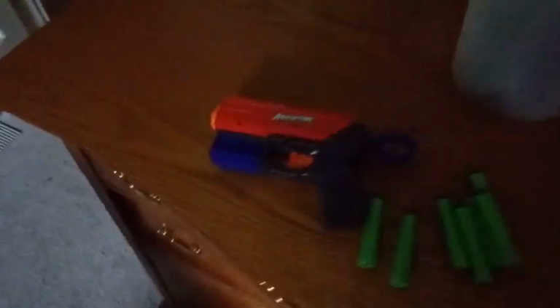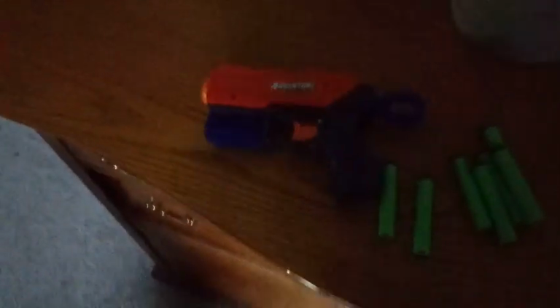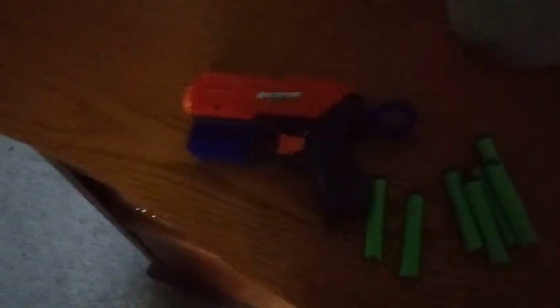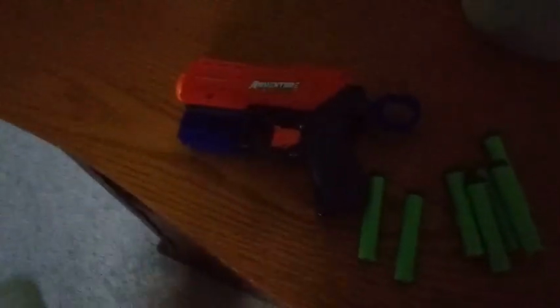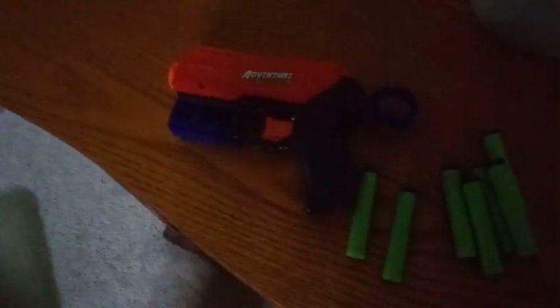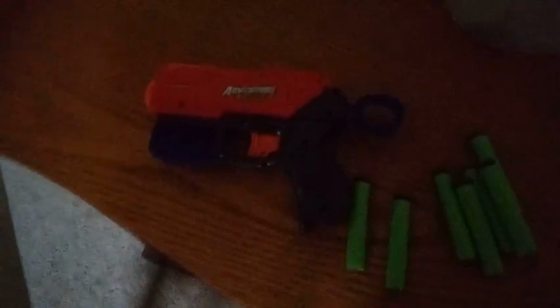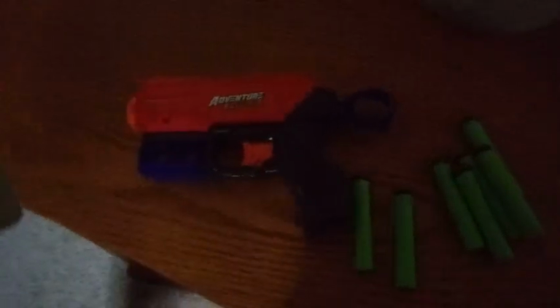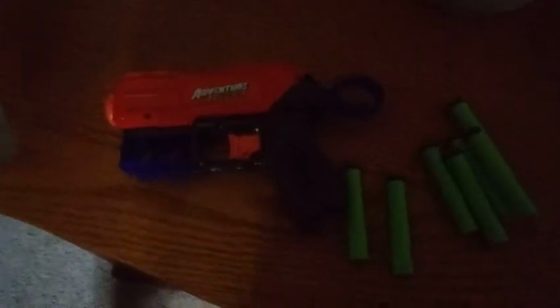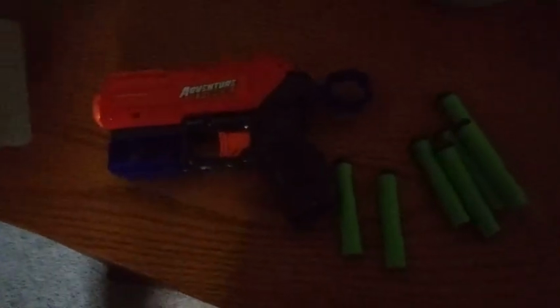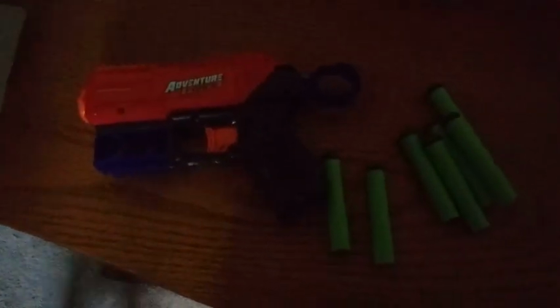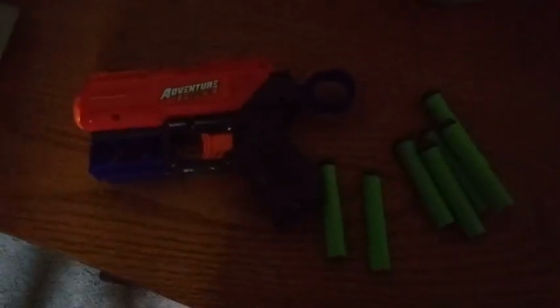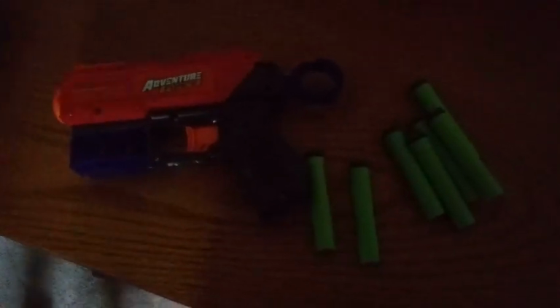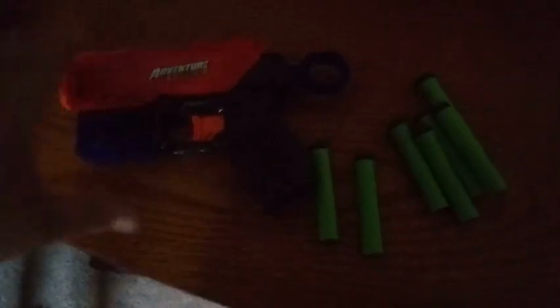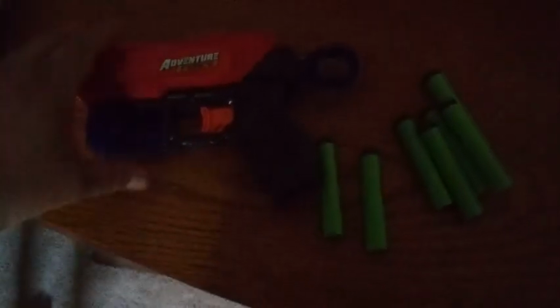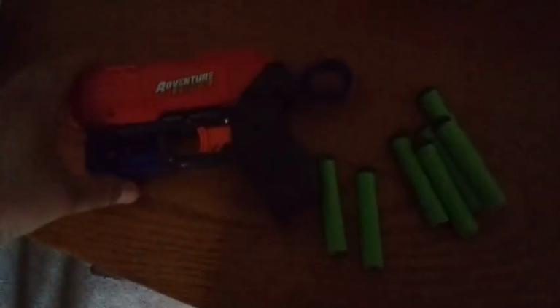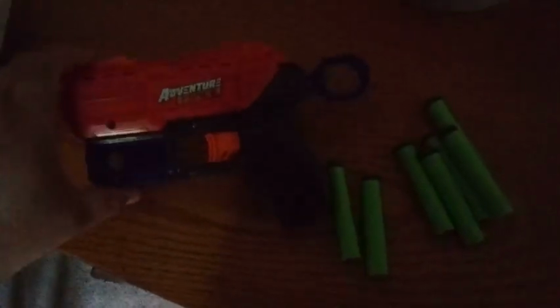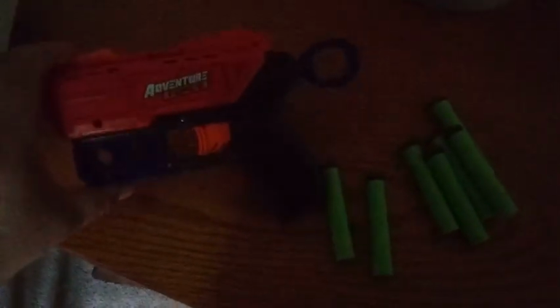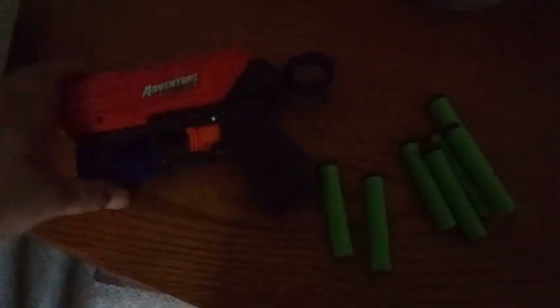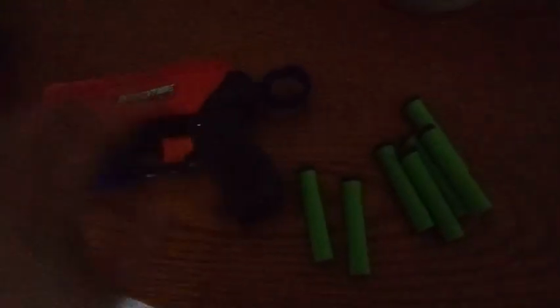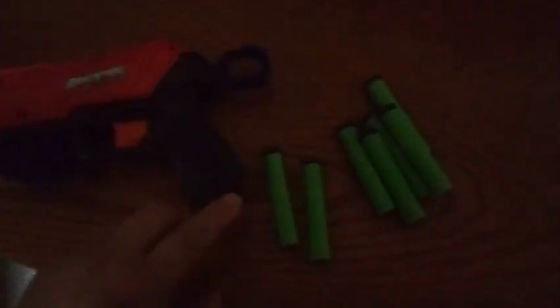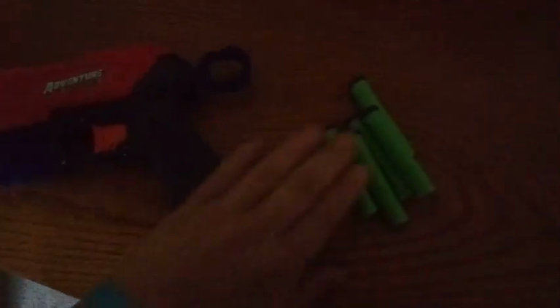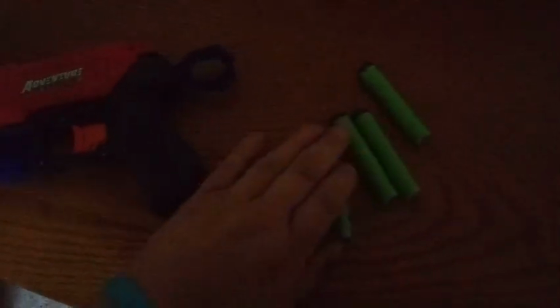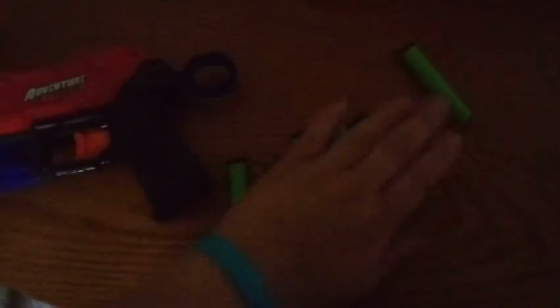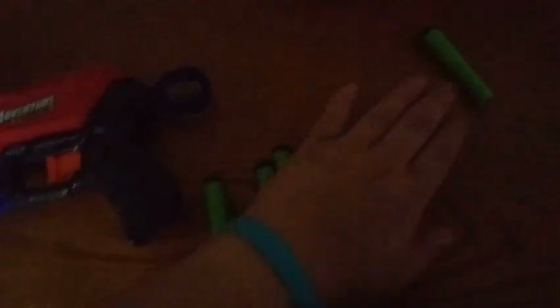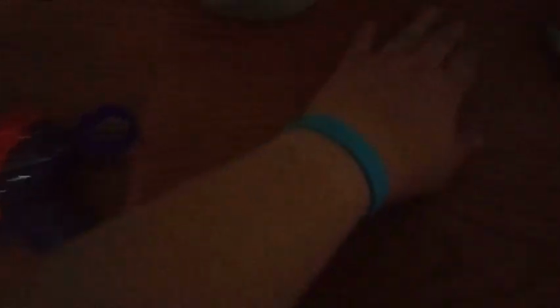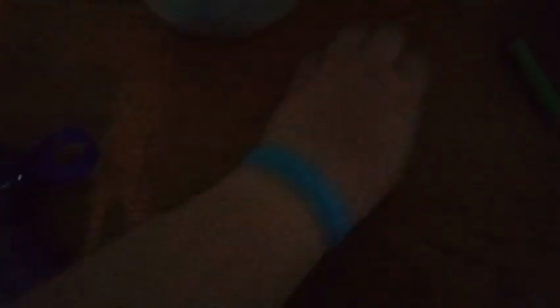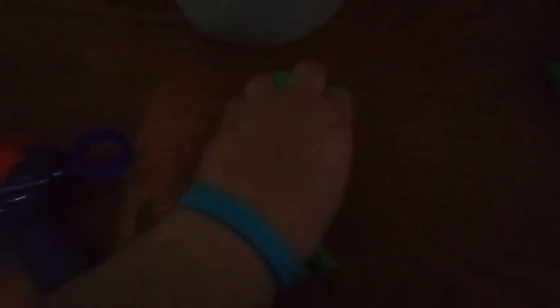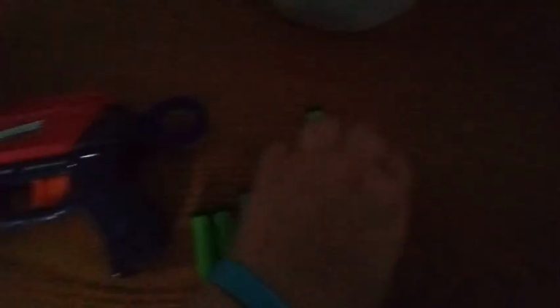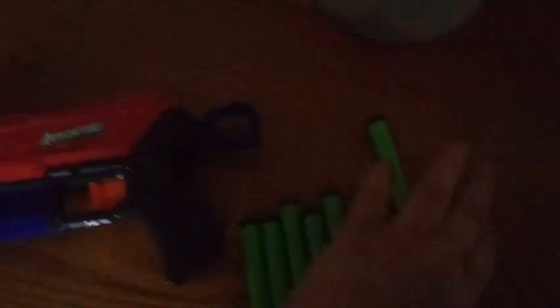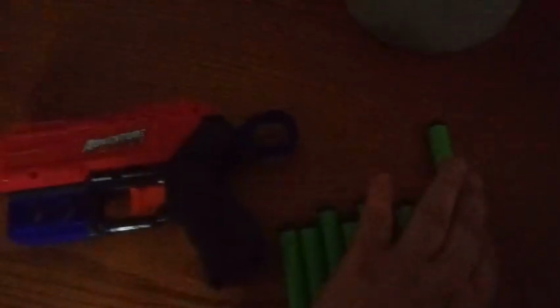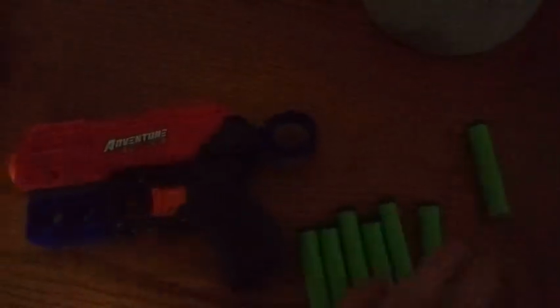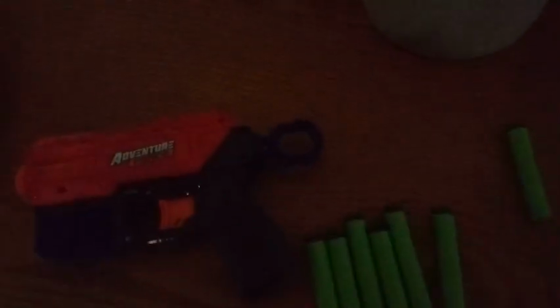Okay everybody, here it is outside of its package. This is the size of the gun and we come with eight darts here. We're going to load it up and see how far it shoots.